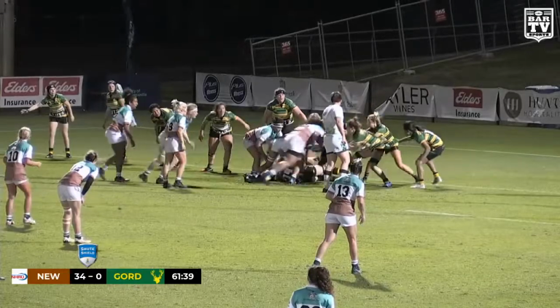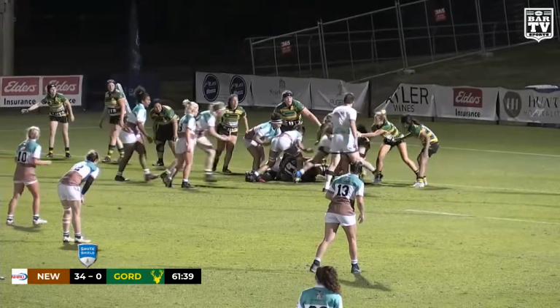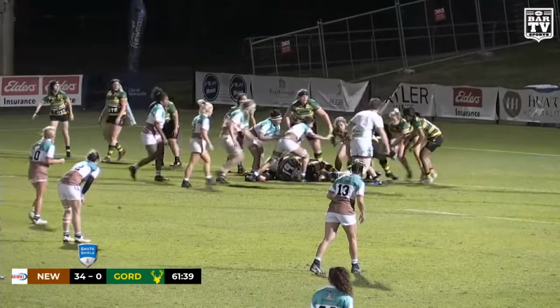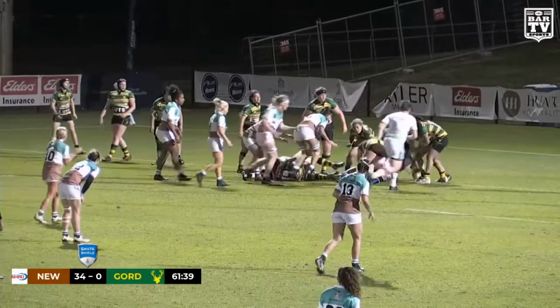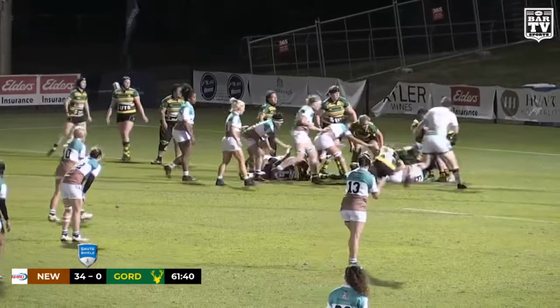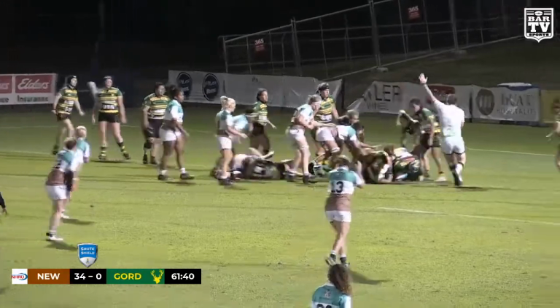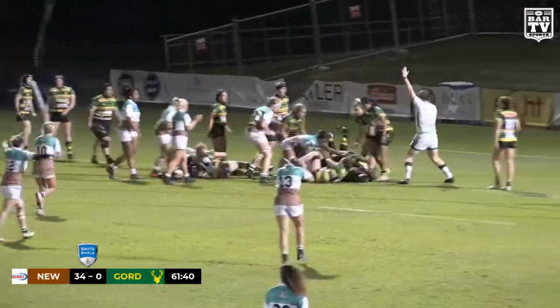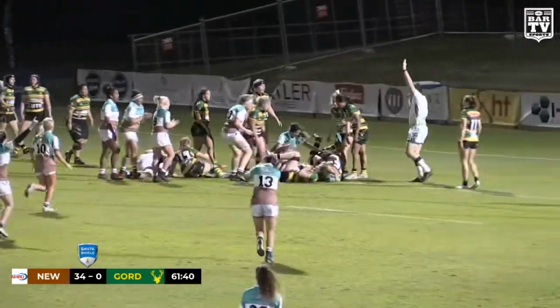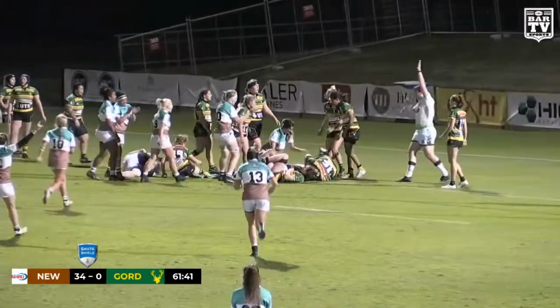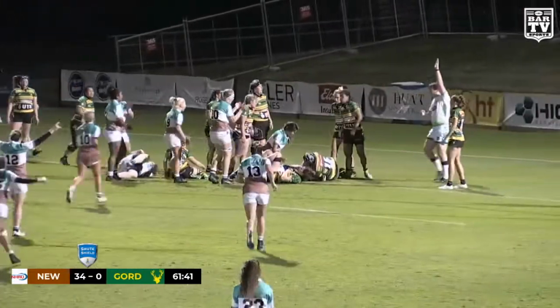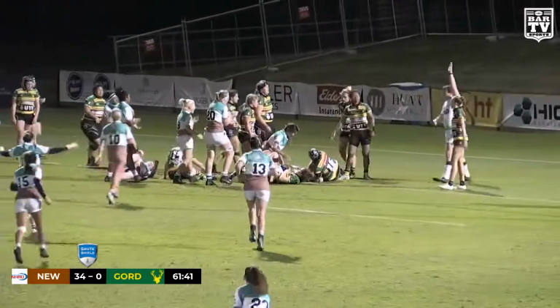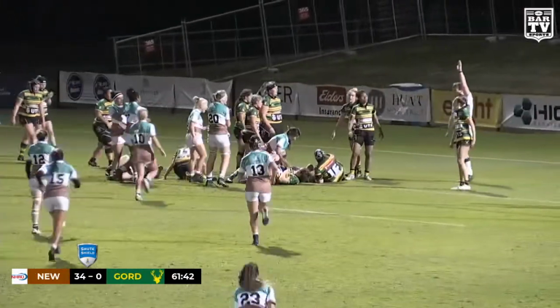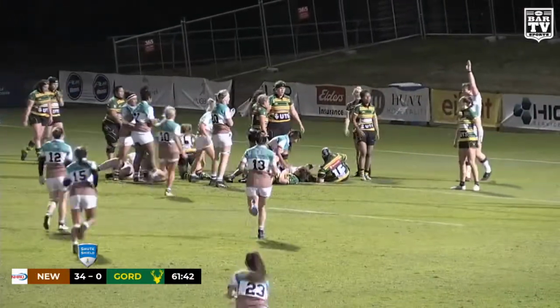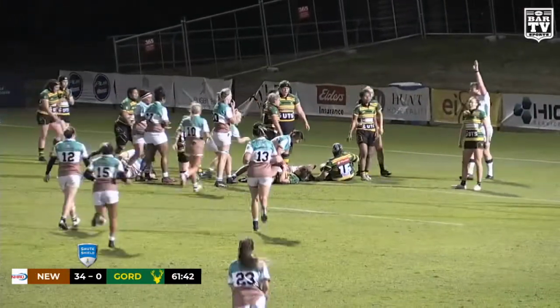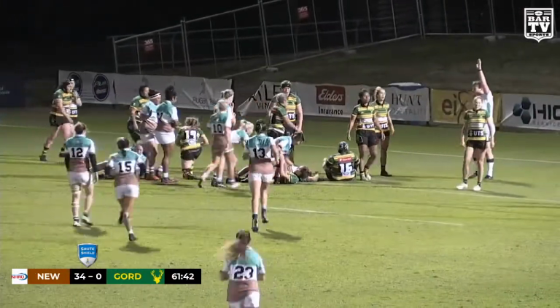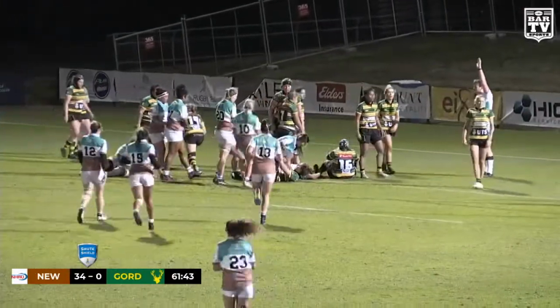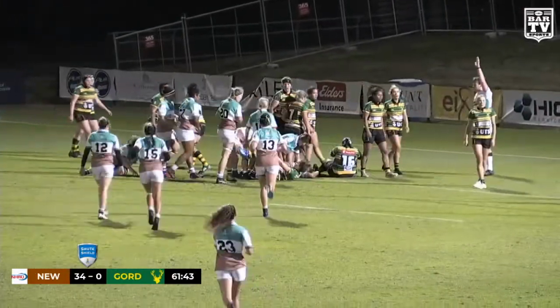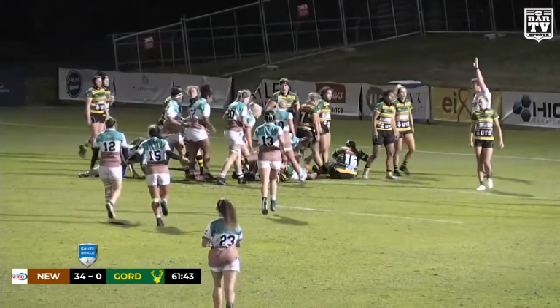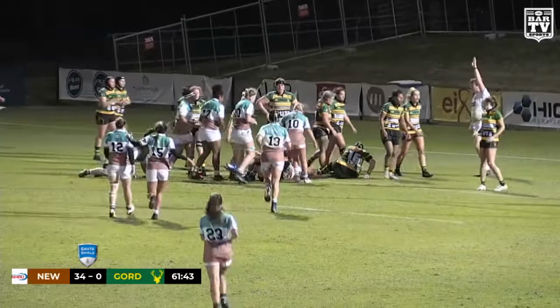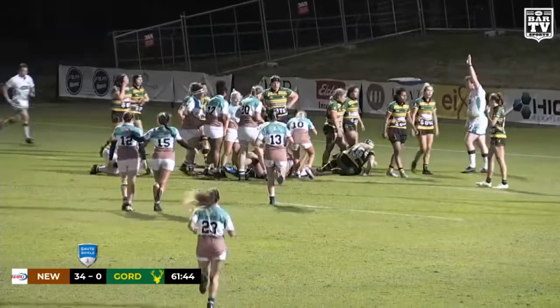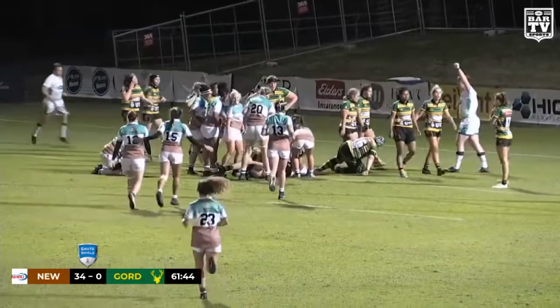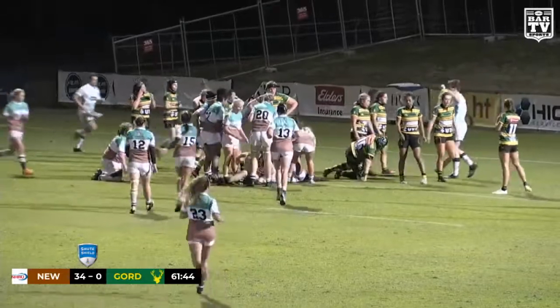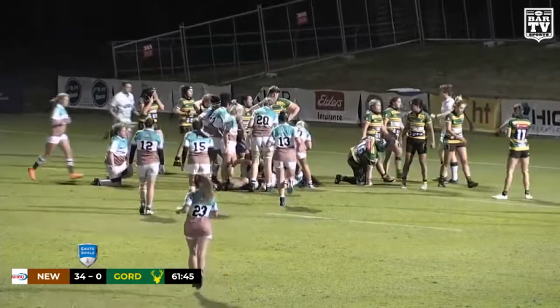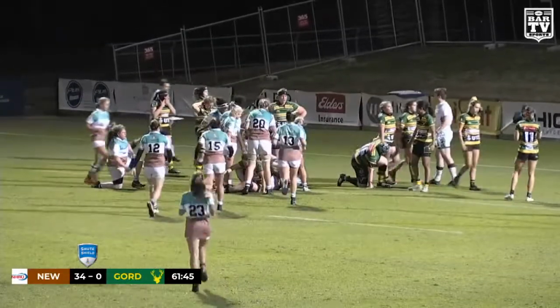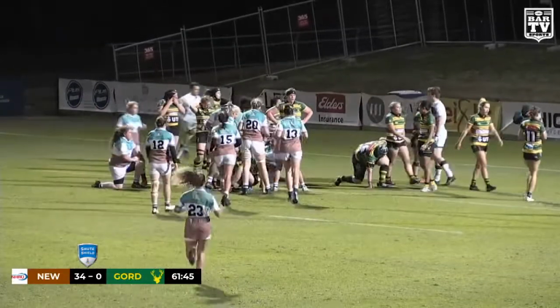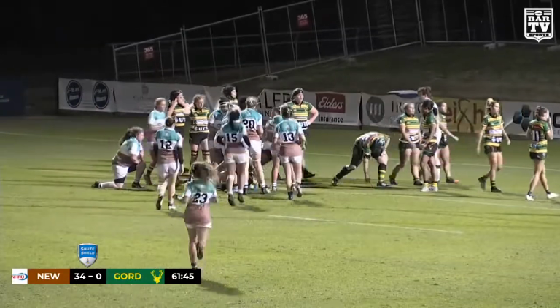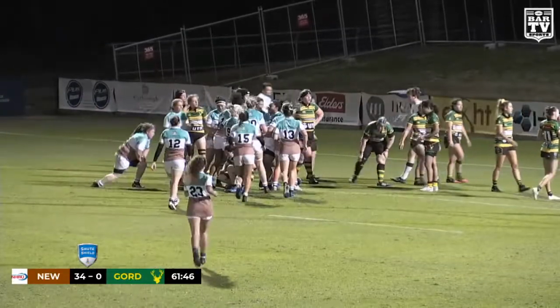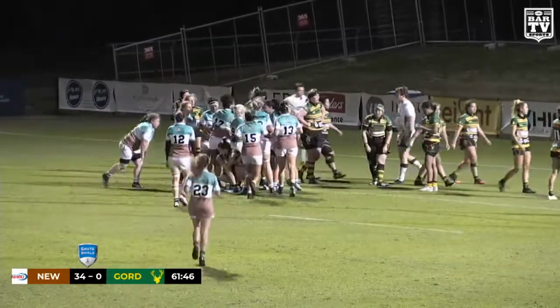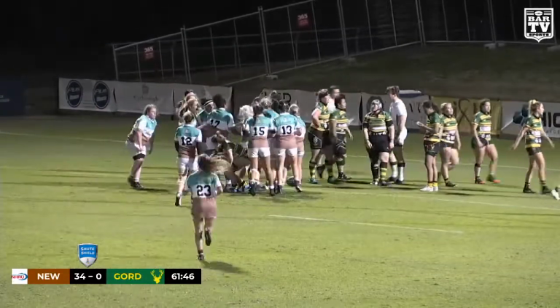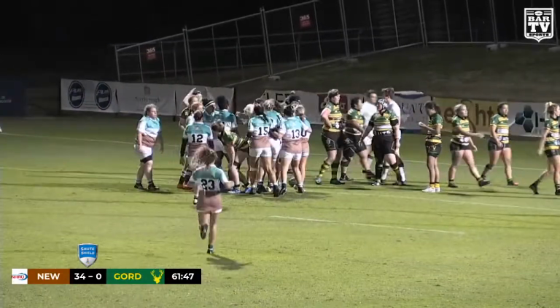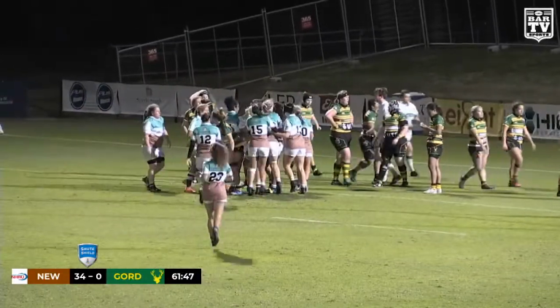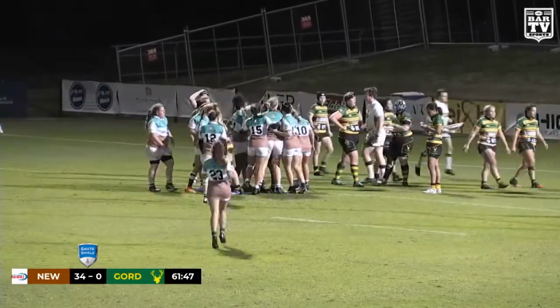Gordon just a bit condensed in their defense — they're over. They are over, the Wildfires, as they look to hit 40. It's 39-0.